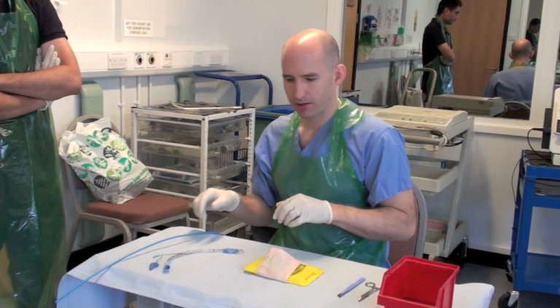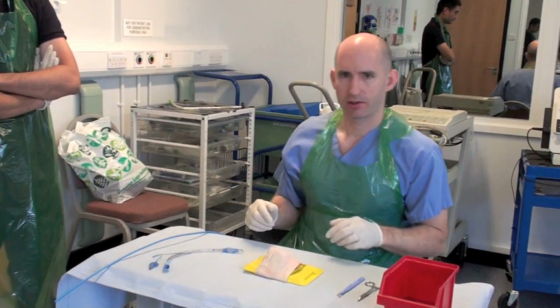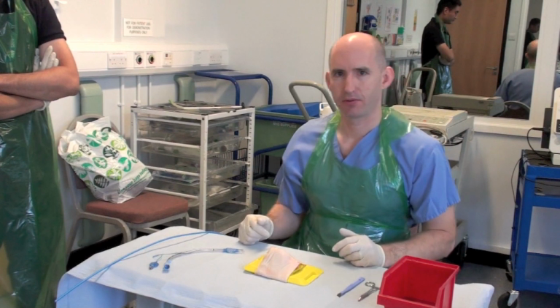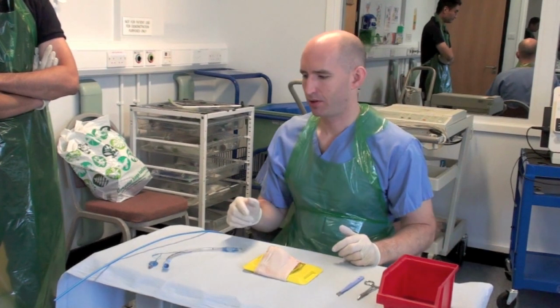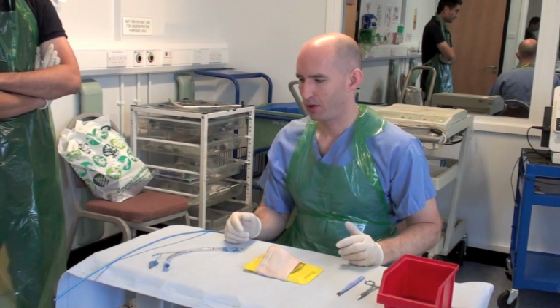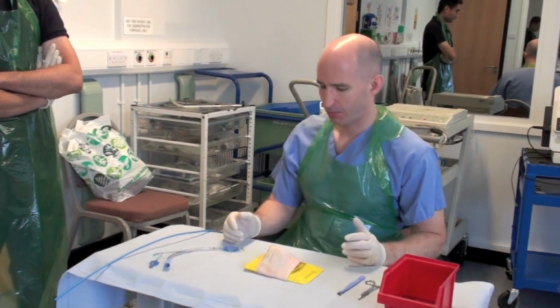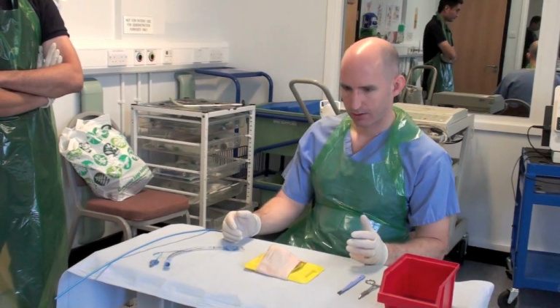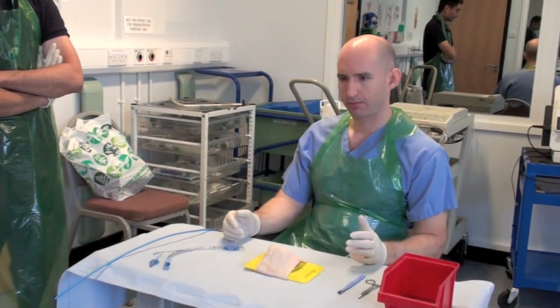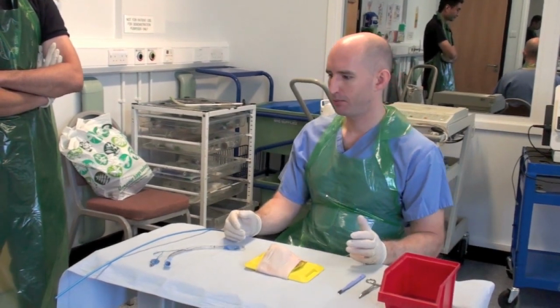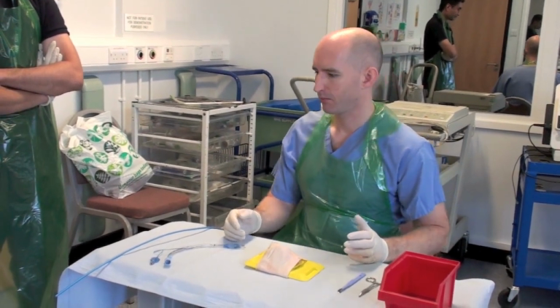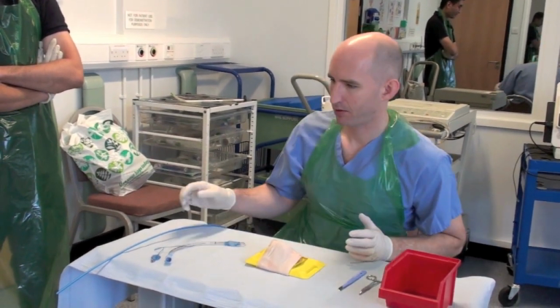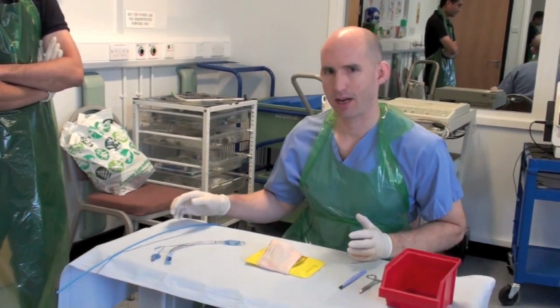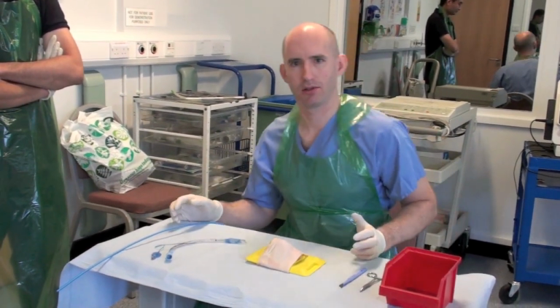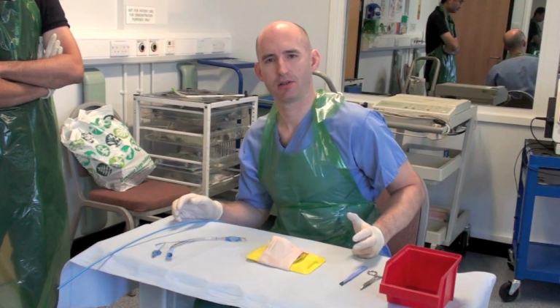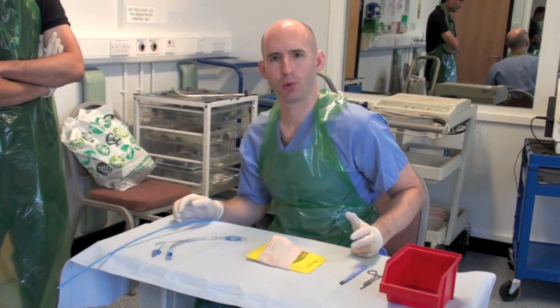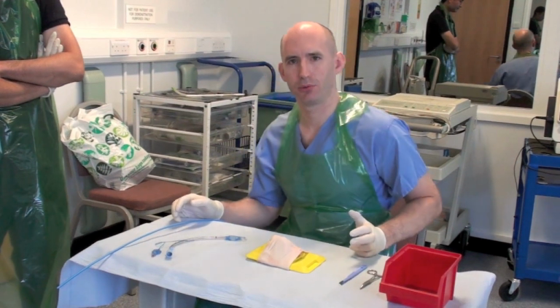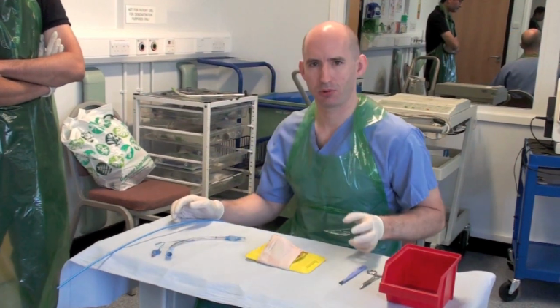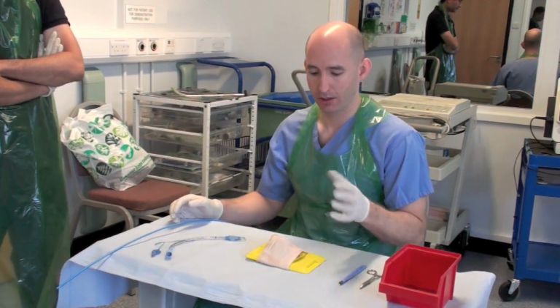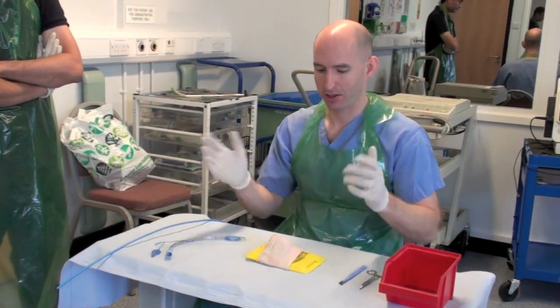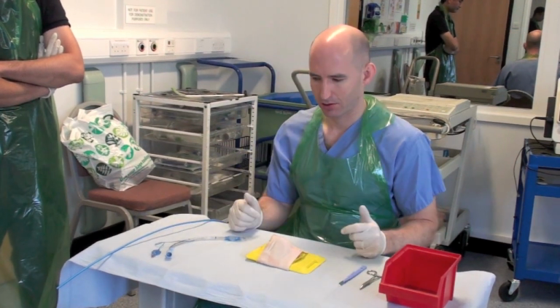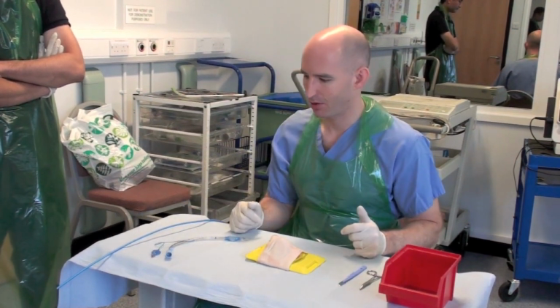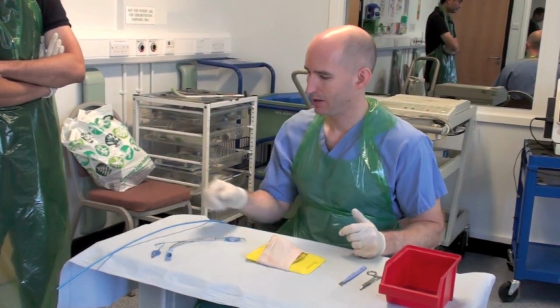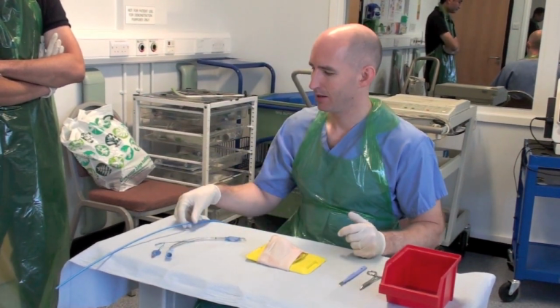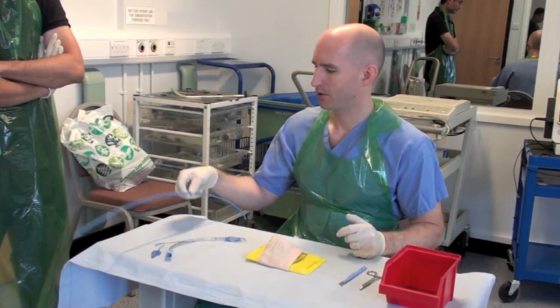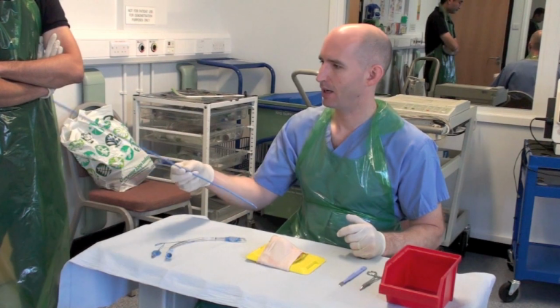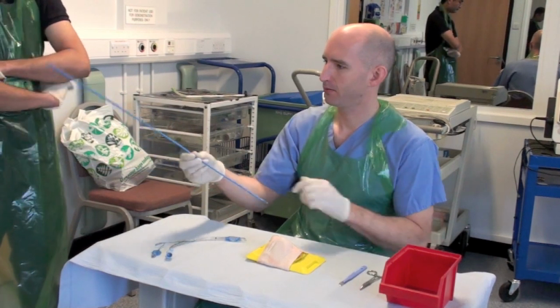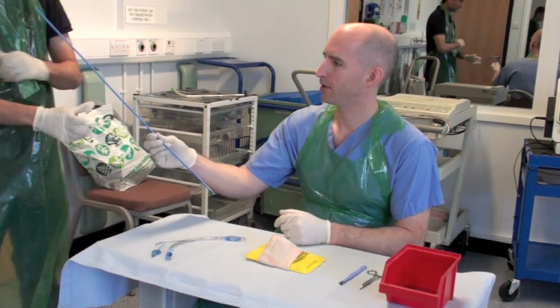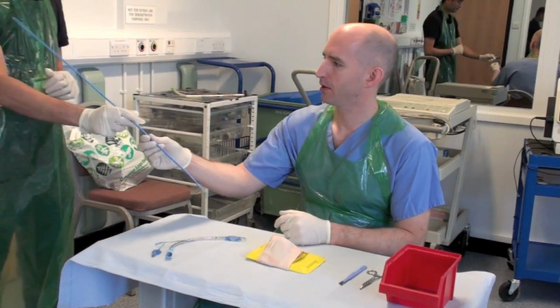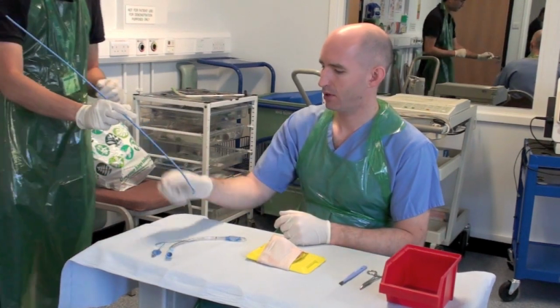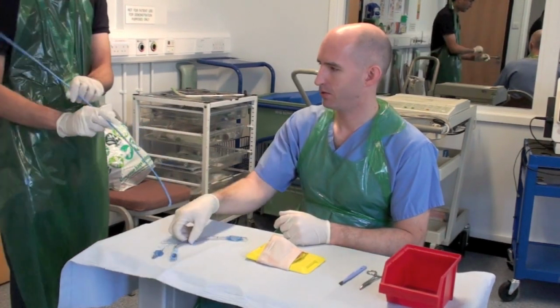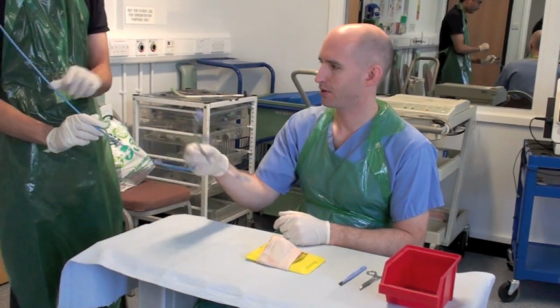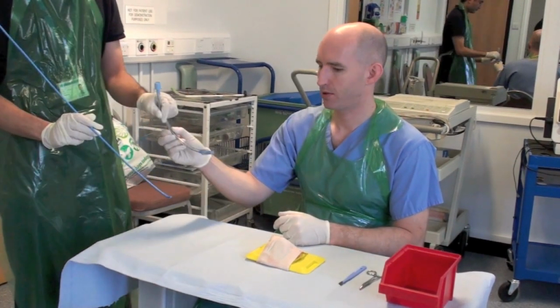Essentially your assistant is going to be acting in a capacity to hand you things, so you don't actually have to look away from the specimen or the patient as you're doing it. I'm going to hand this bougie and the tube to Aishi.